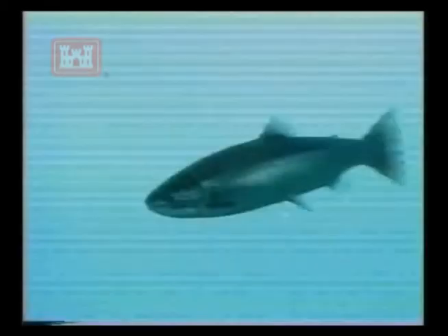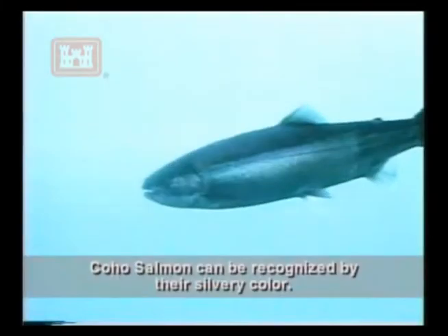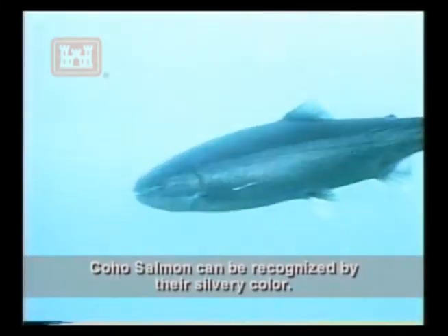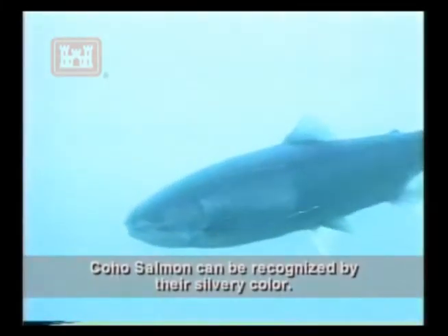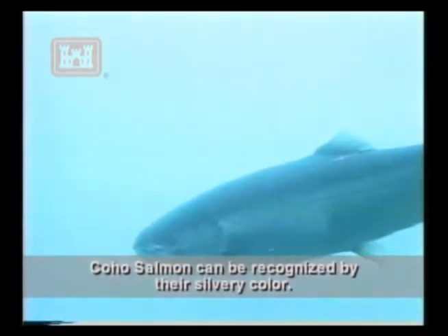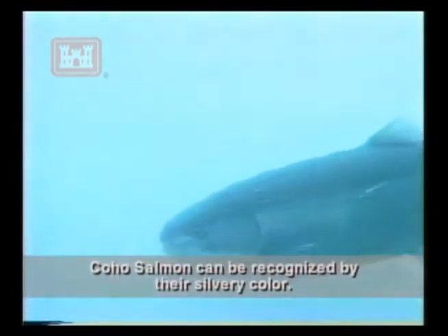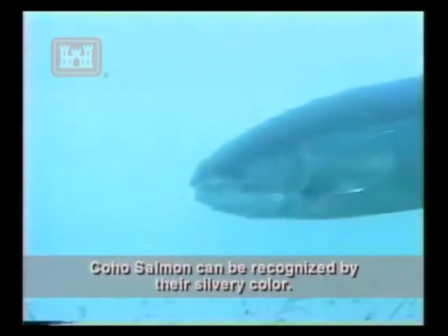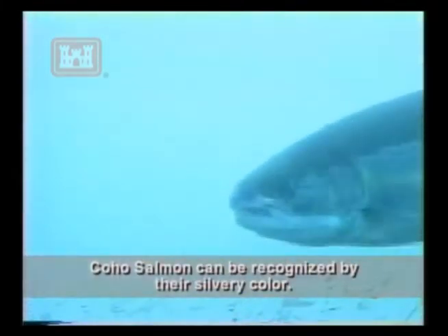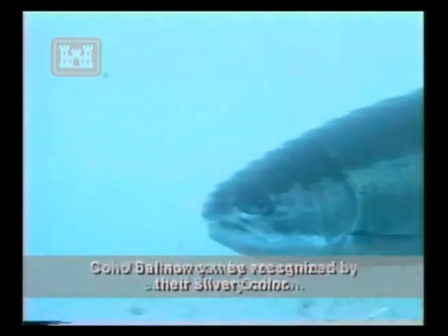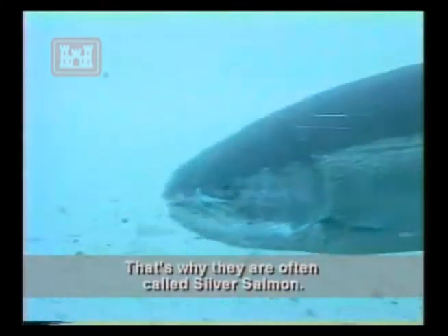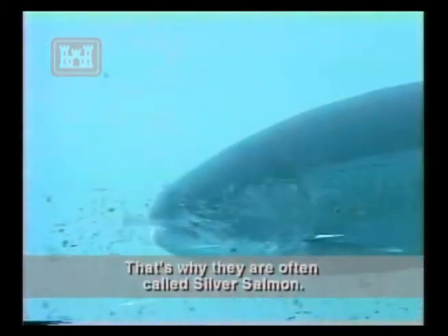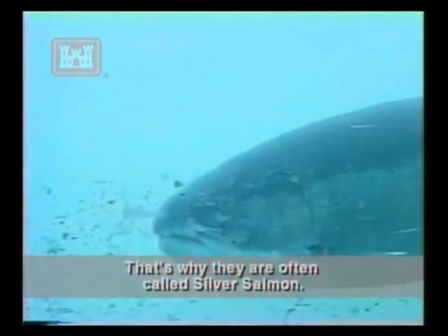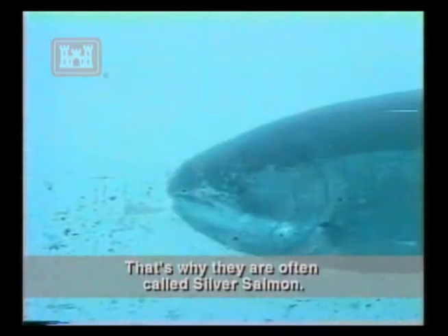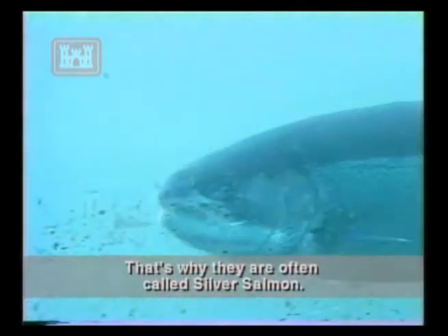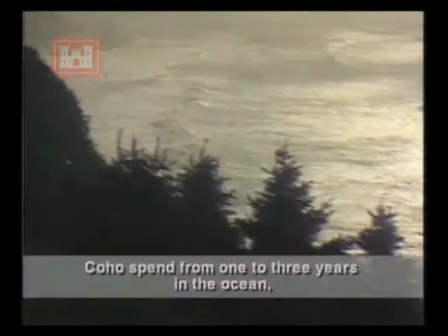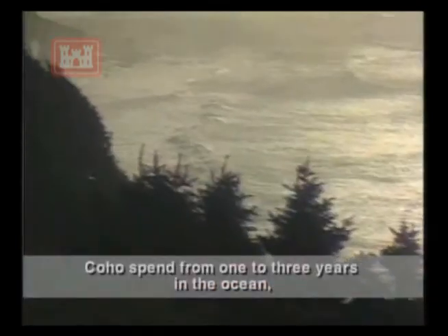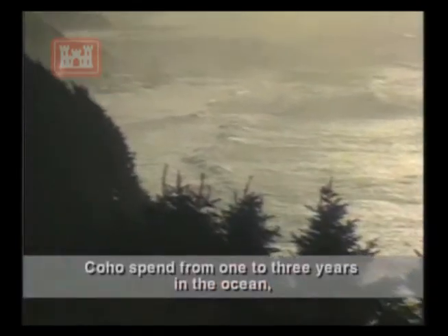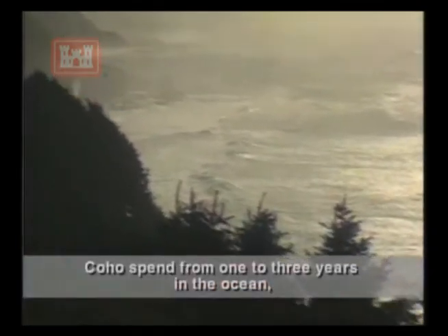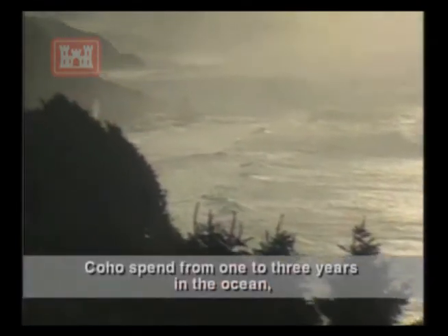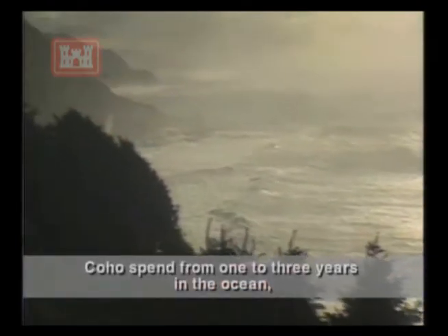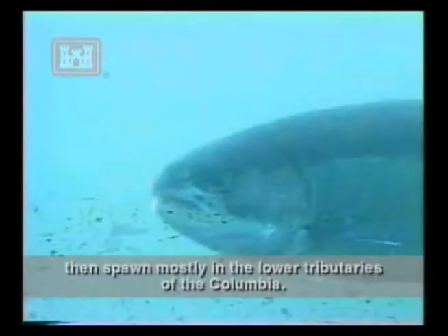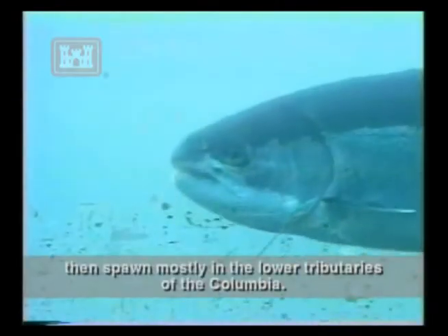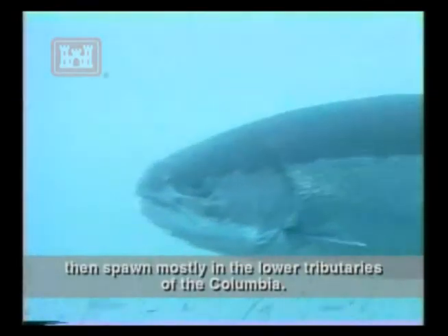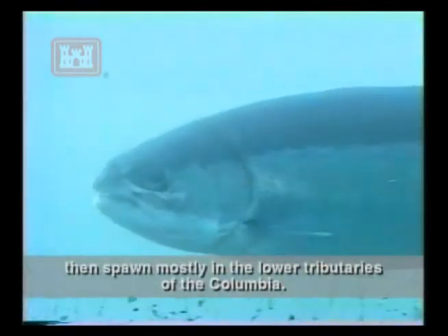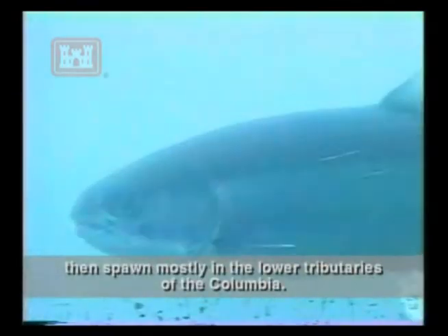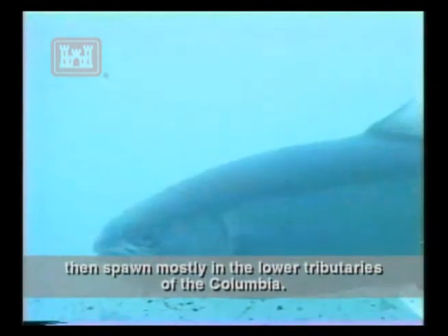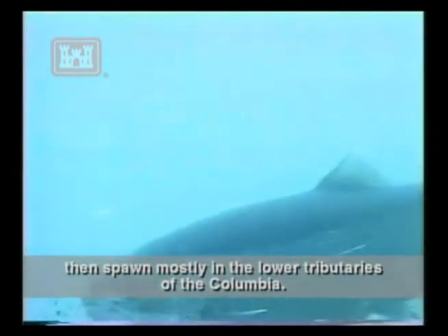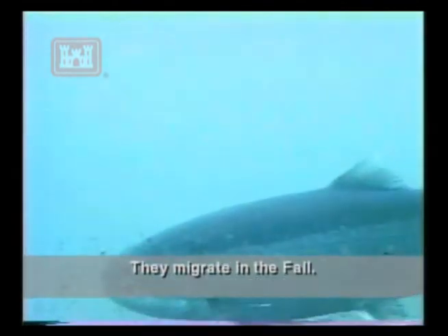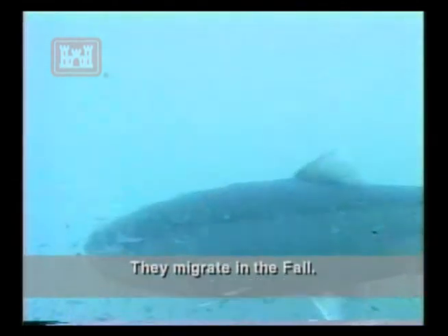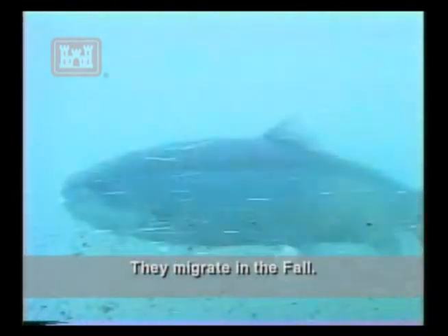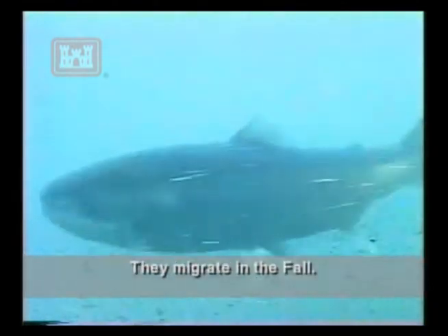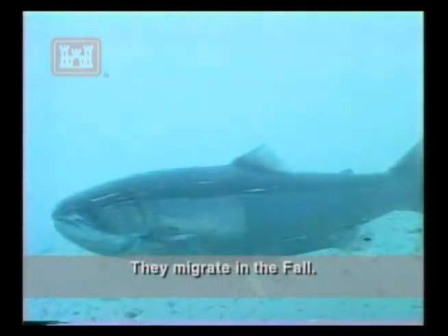Coho salmon can be recognized by their silvery color — that's why they're often called silver salmon. Coho spend from 1 to 3 years in the ocean, then spawn mostly in the lower tributaries of the Columbia. They migrate in the fall.